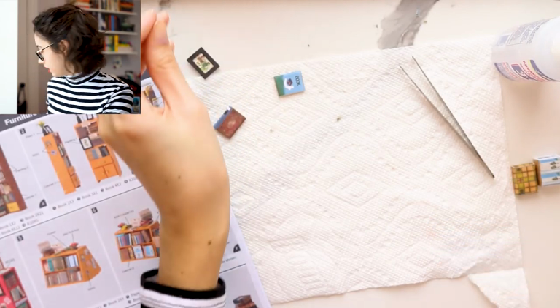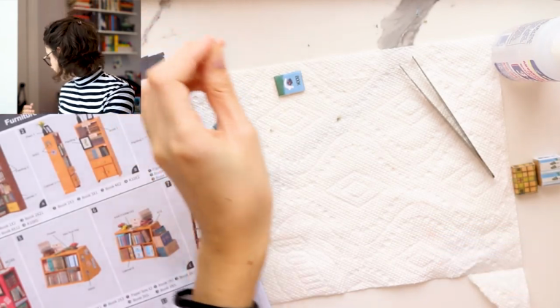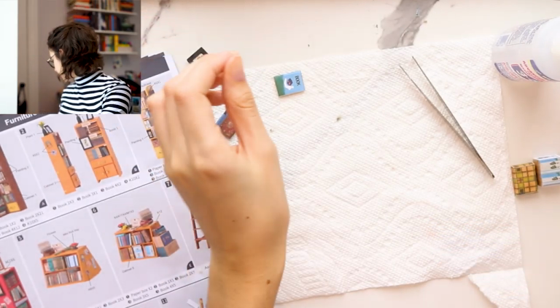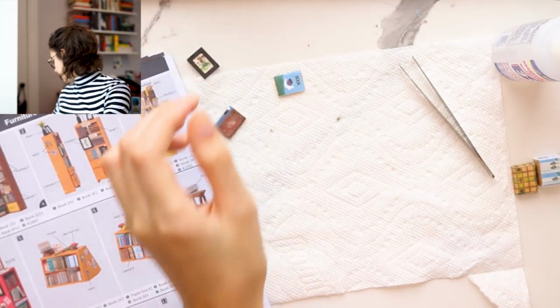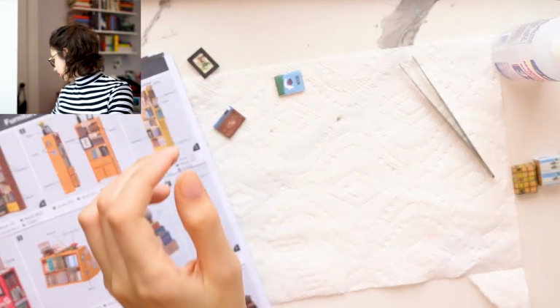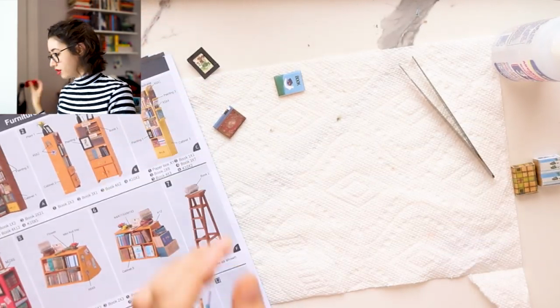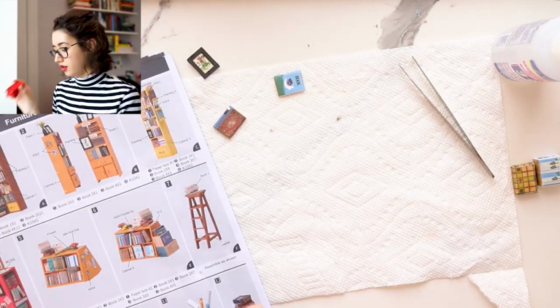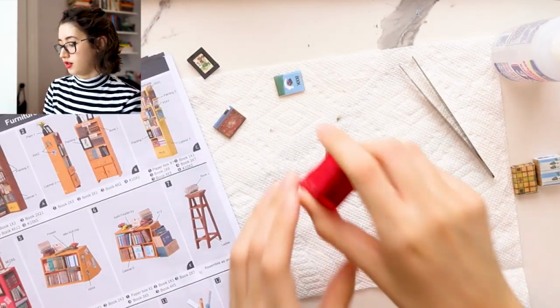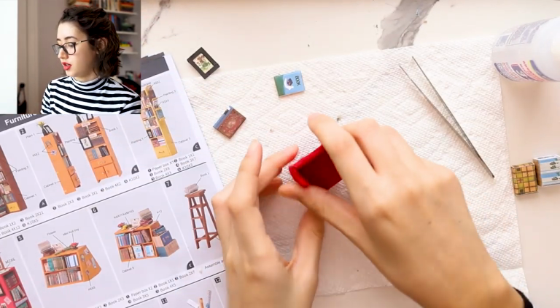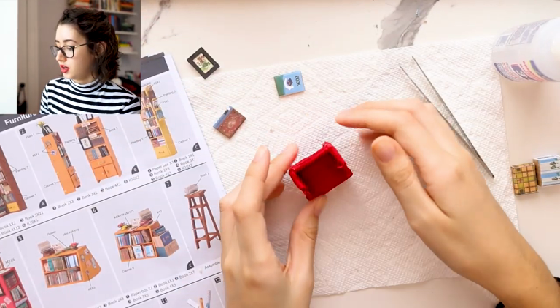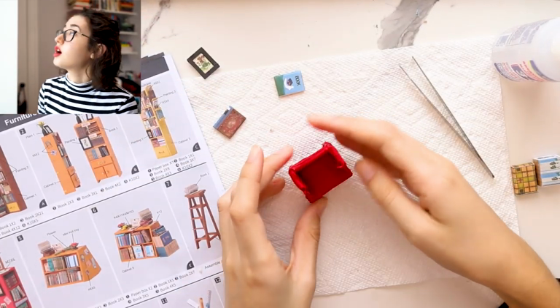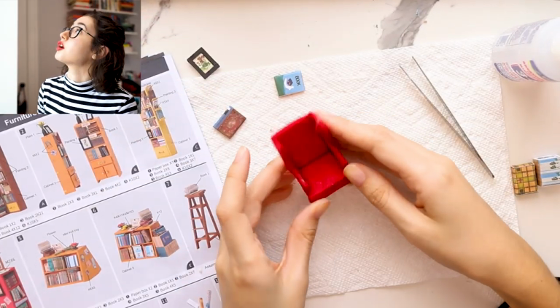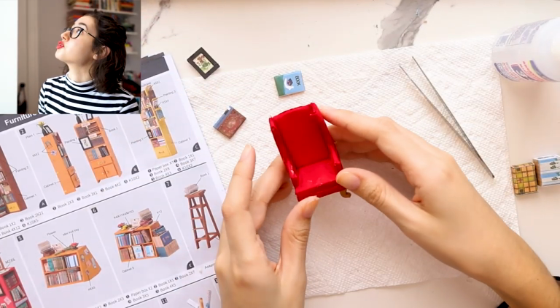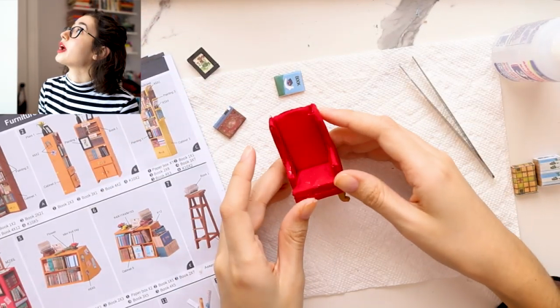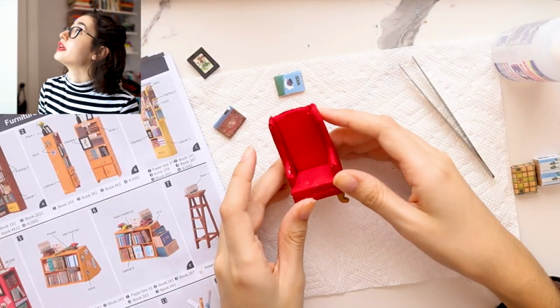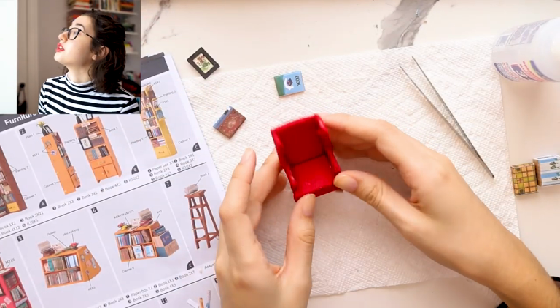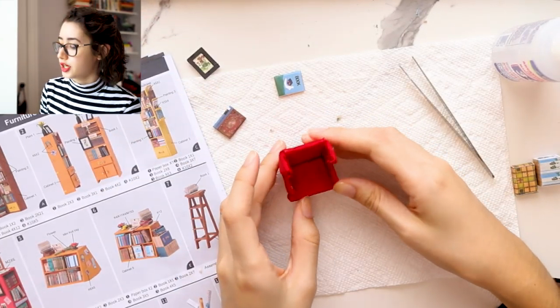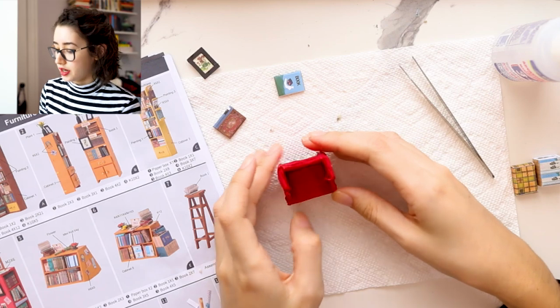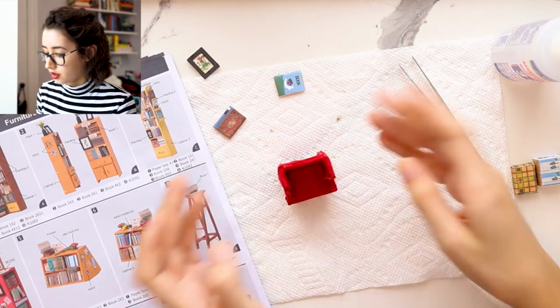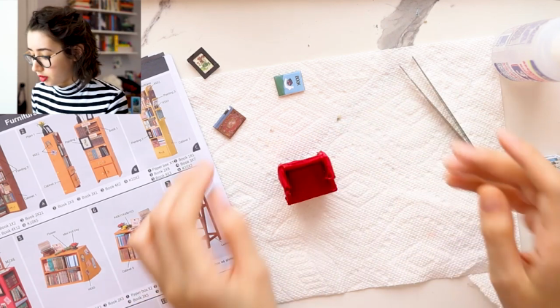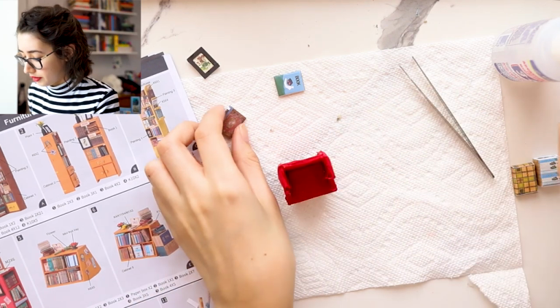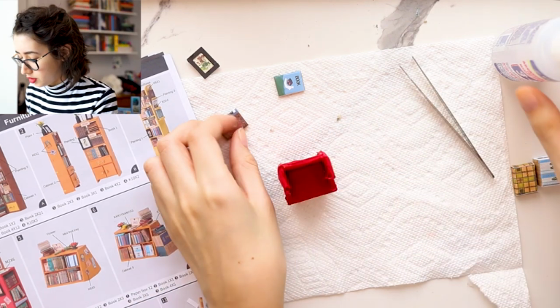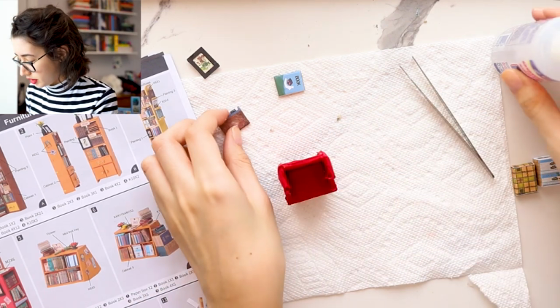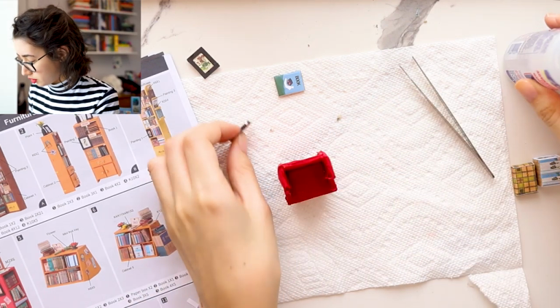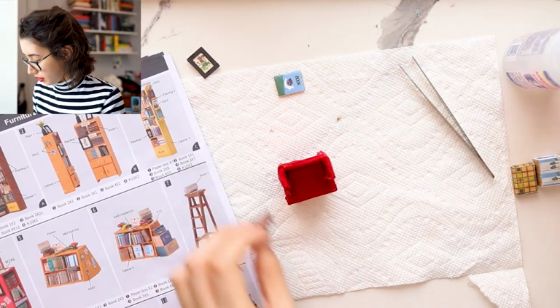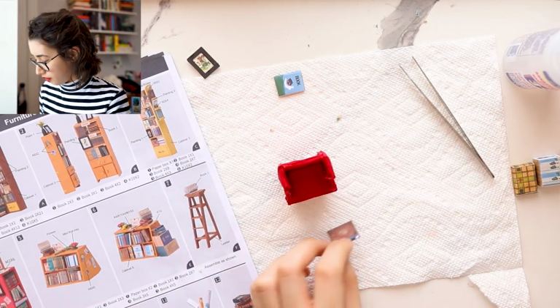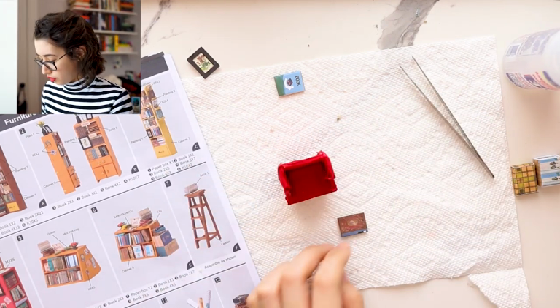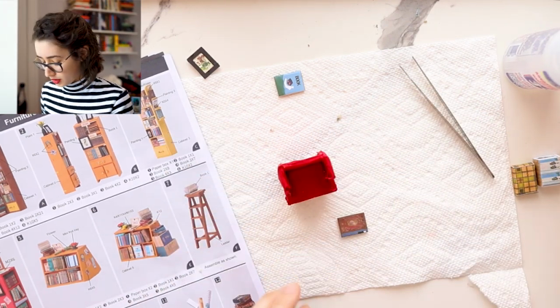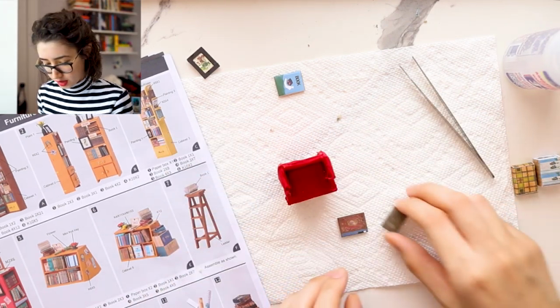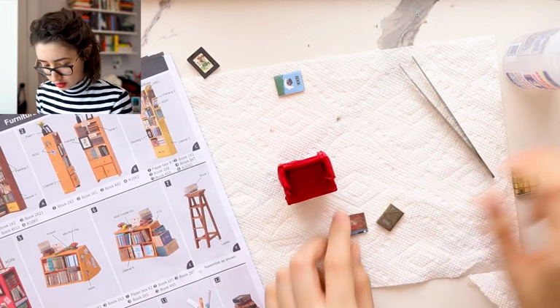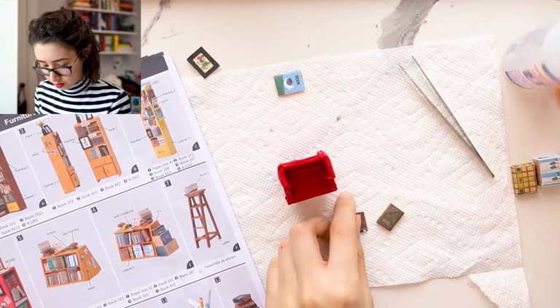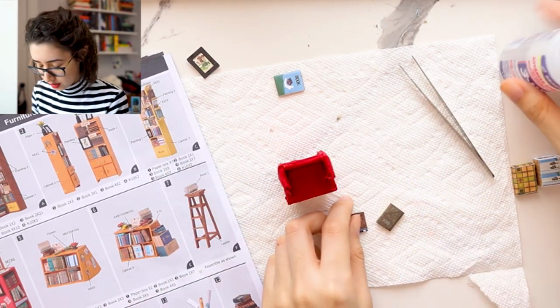And now our dreaded chair. All we have to do is glue a few books onto it.